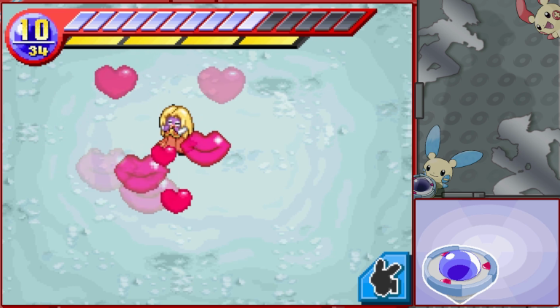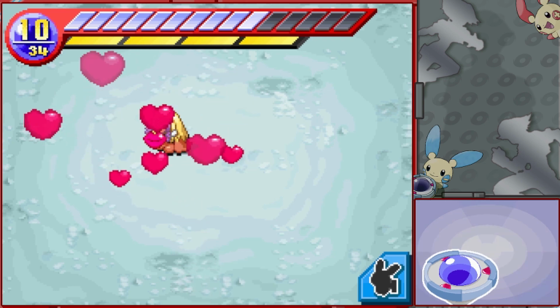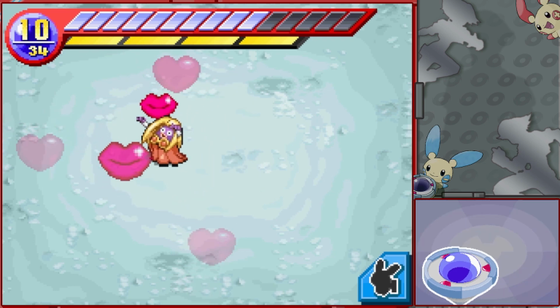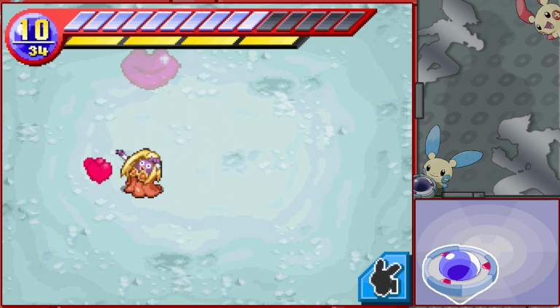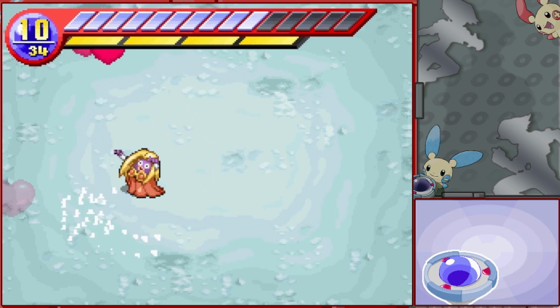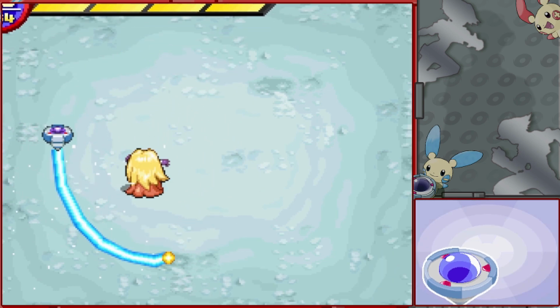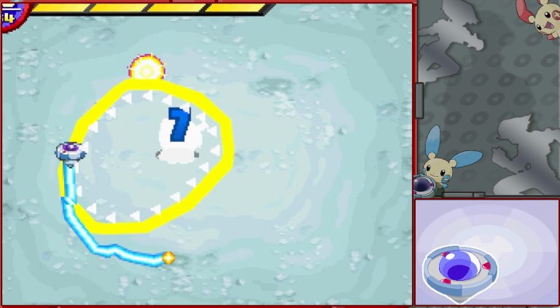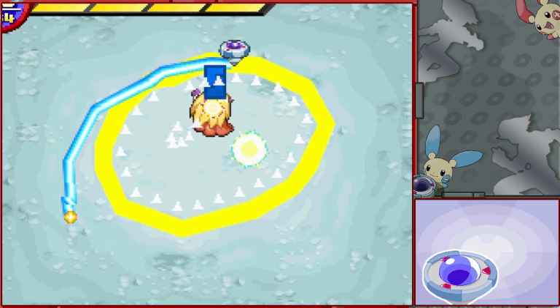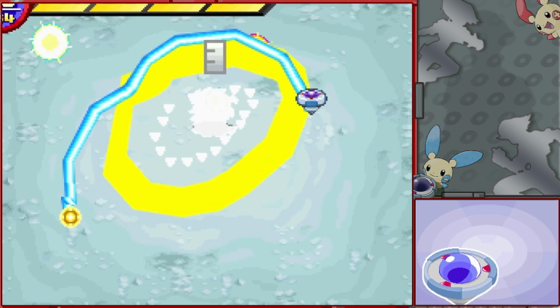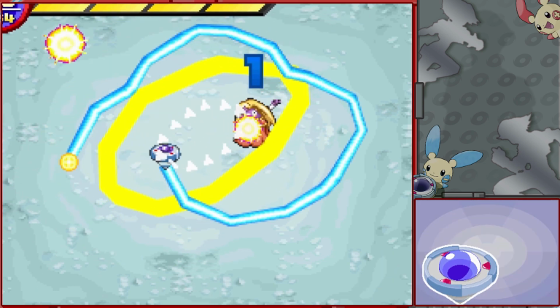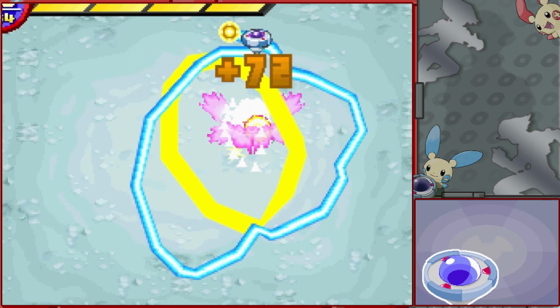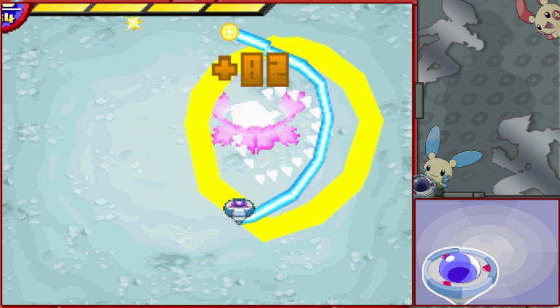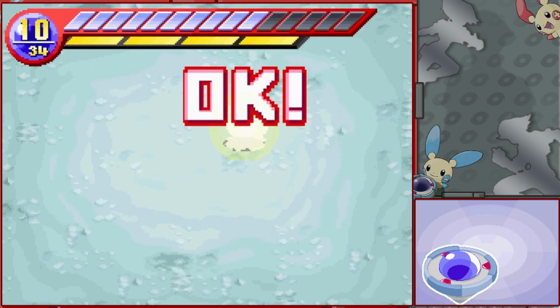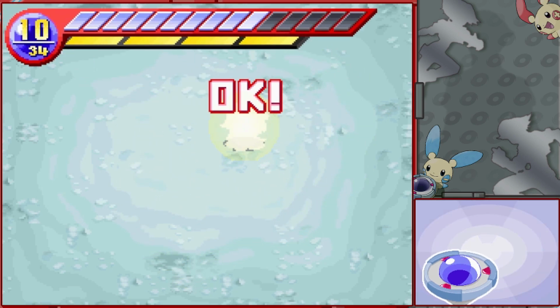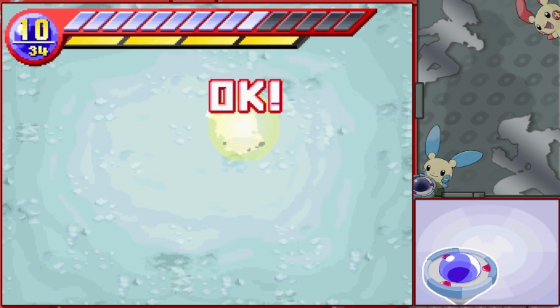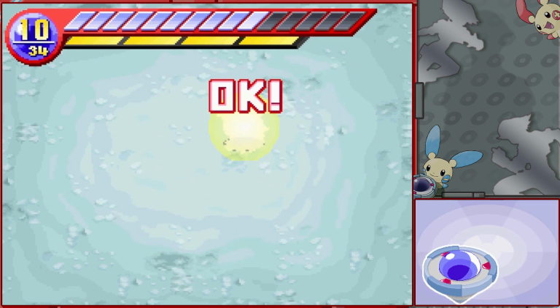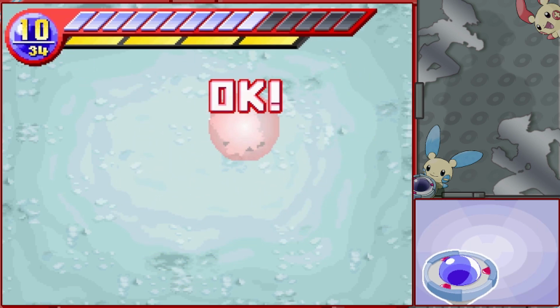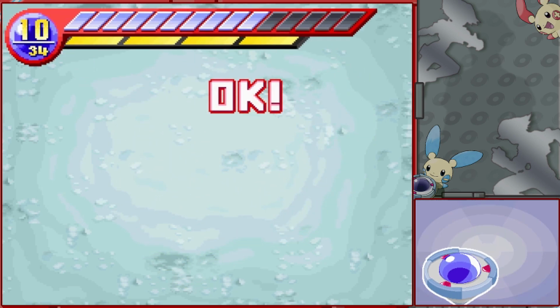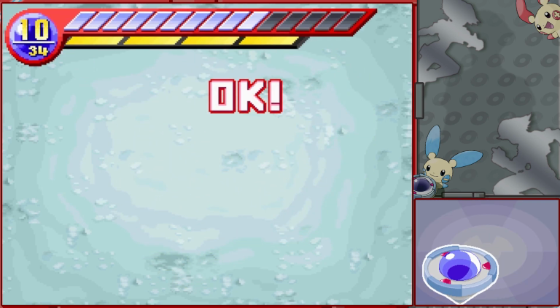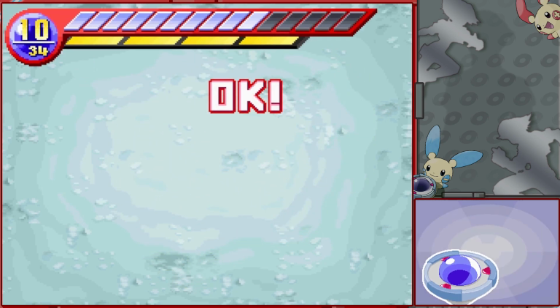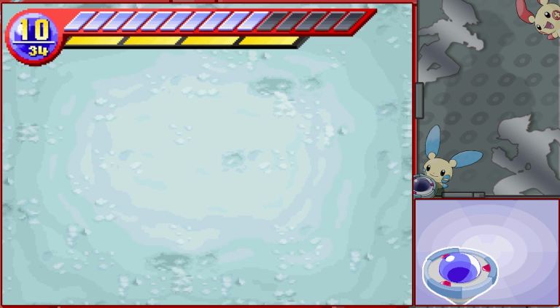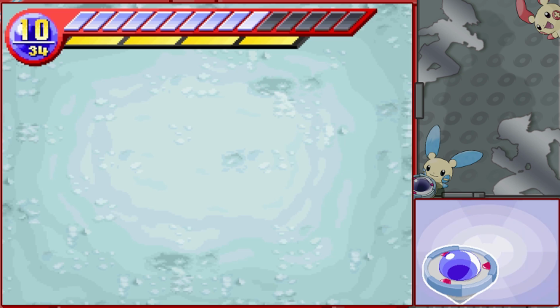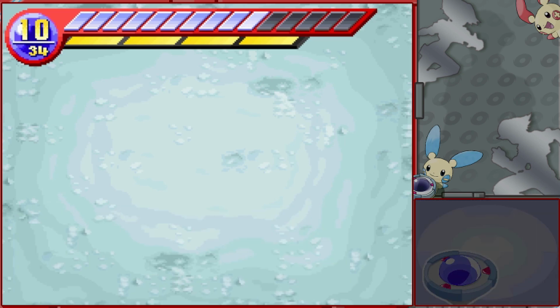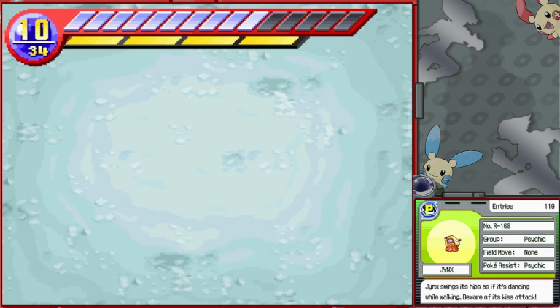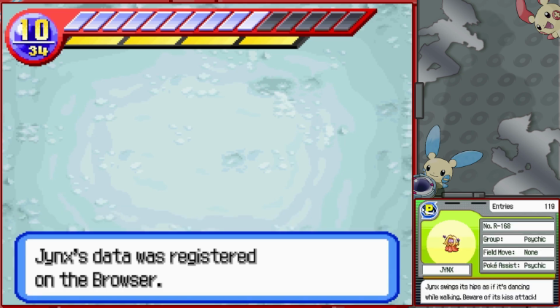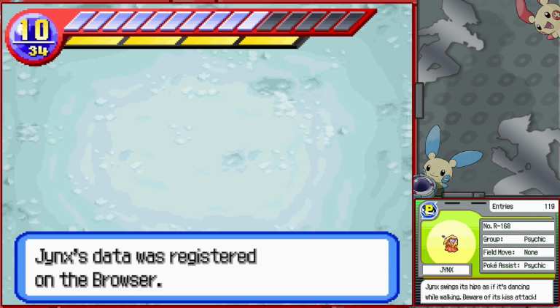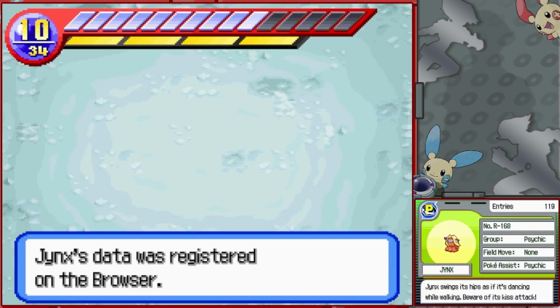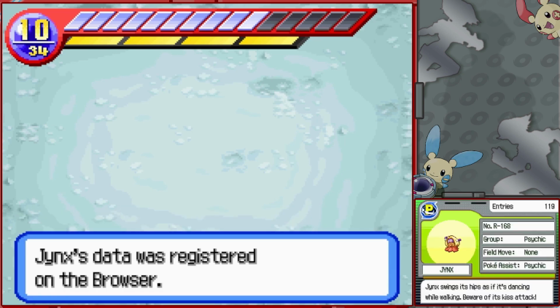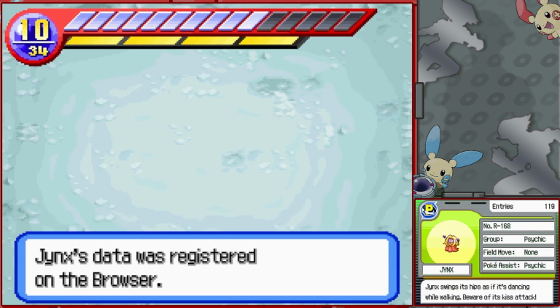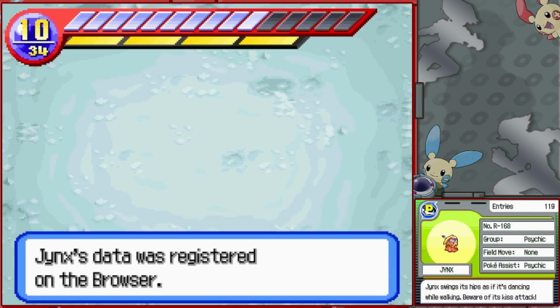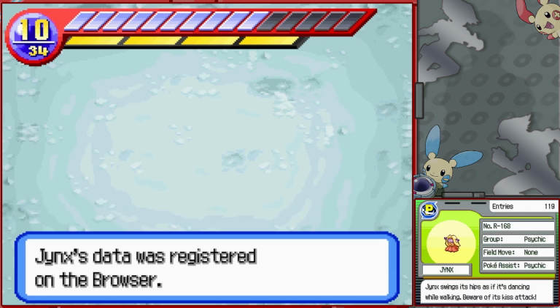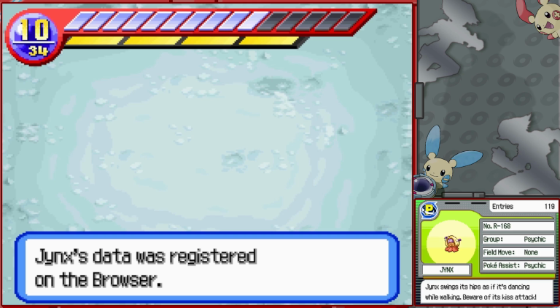This is Jynx. Jynx's attack is weird in that it's sort of like Ludicolo's — the hearts leave the body of Jynx somewhat randomly, but they do eventually explode and cause a little shockwave of their own. Jynx swings its hip as if it's dancing while walking. Beware of its kiss attack.